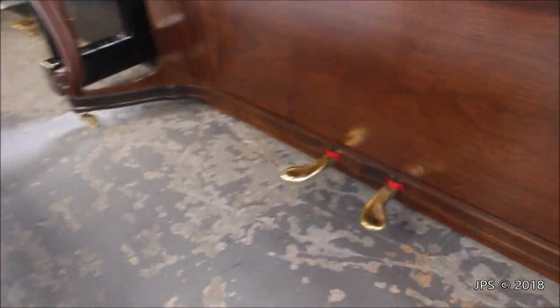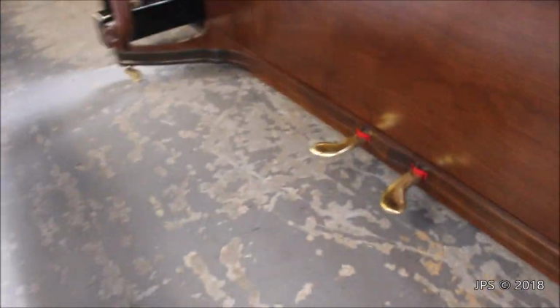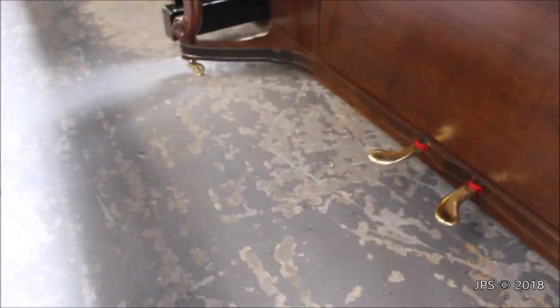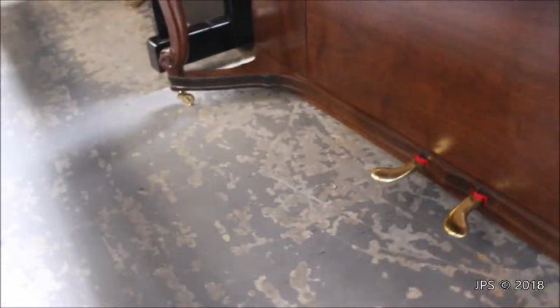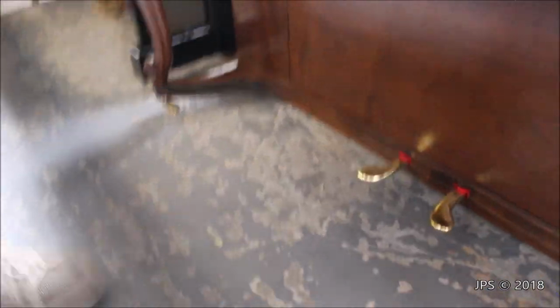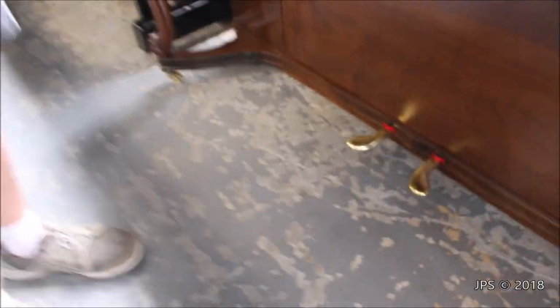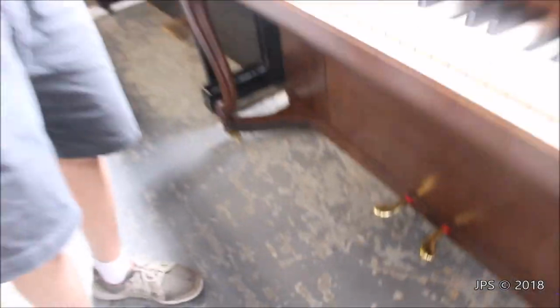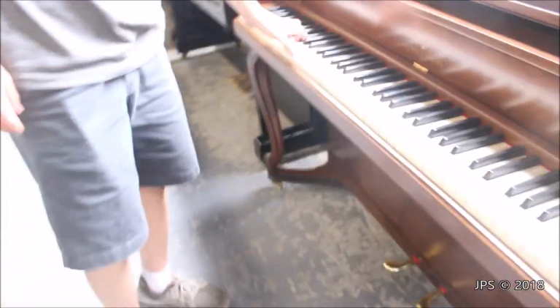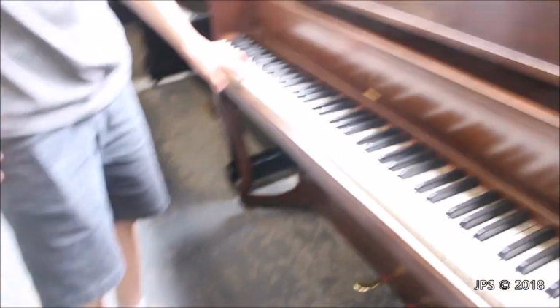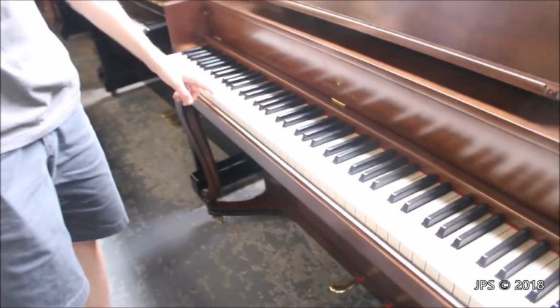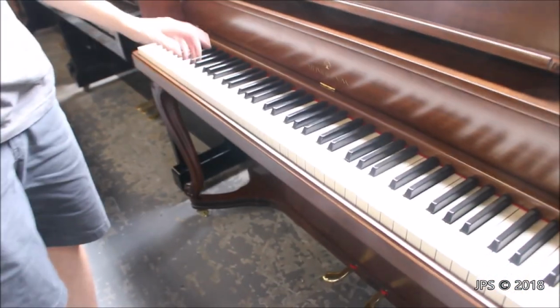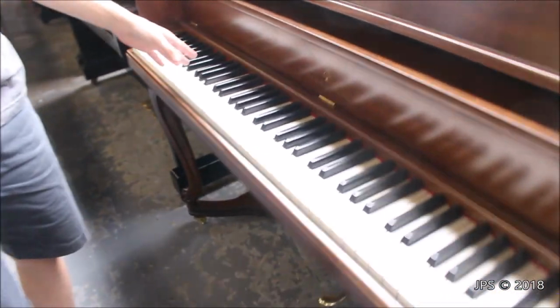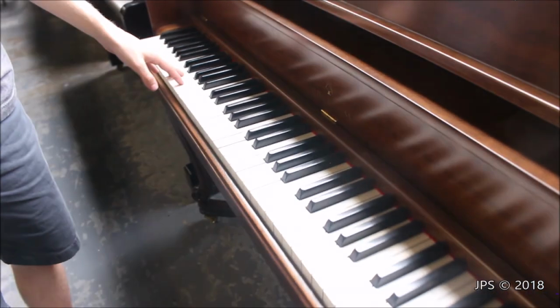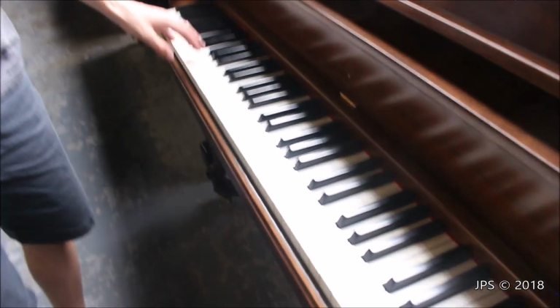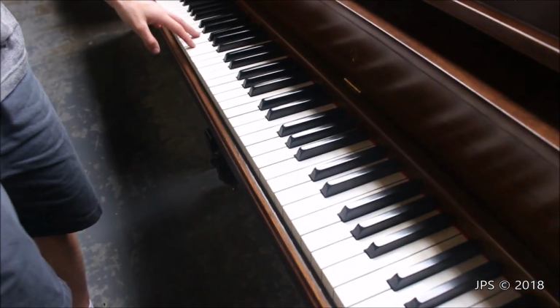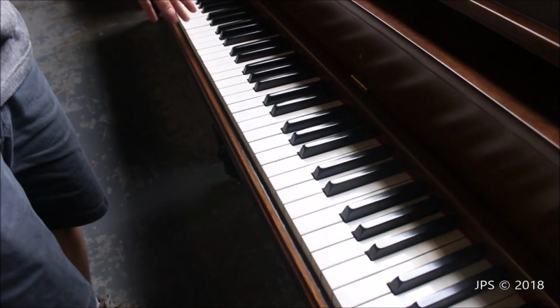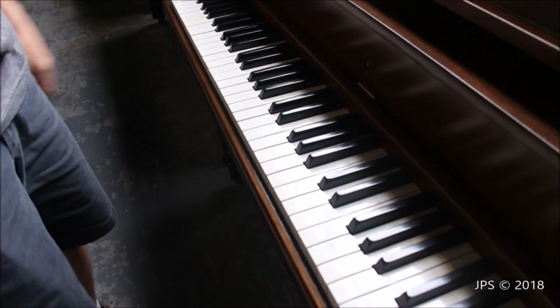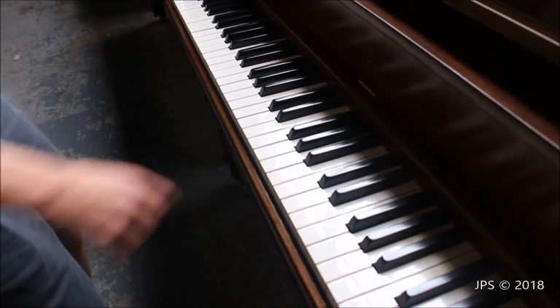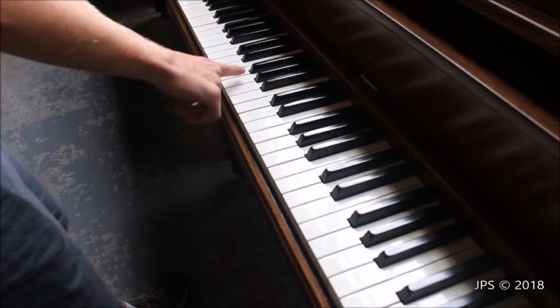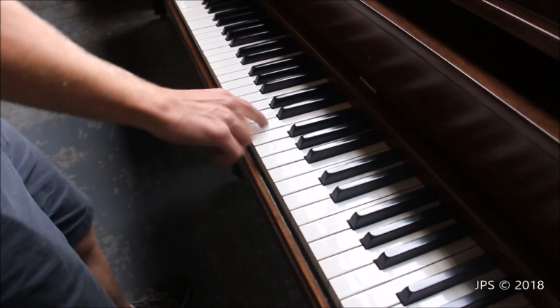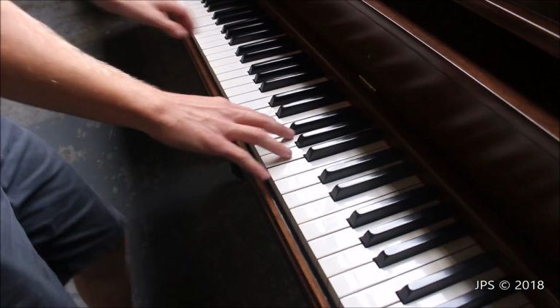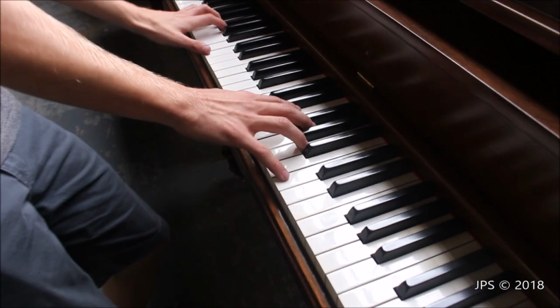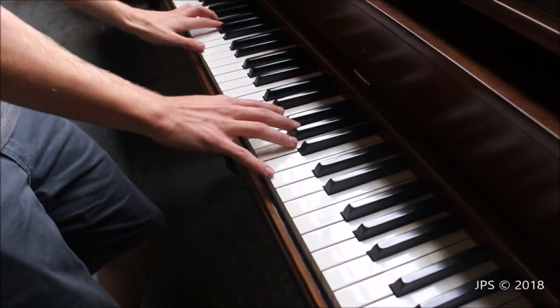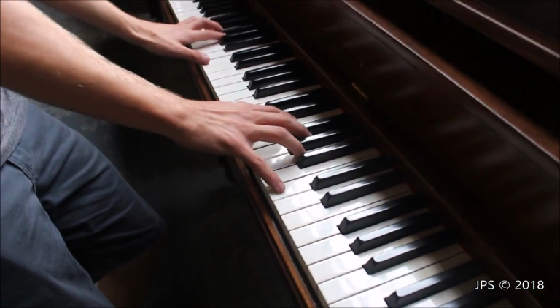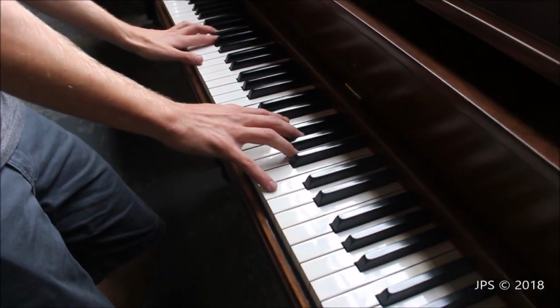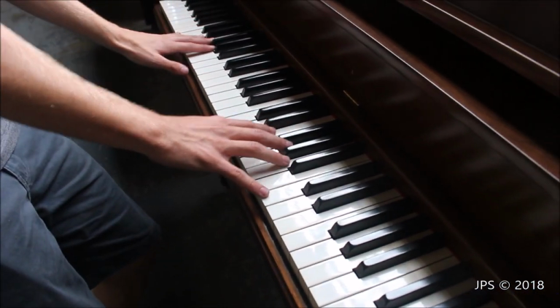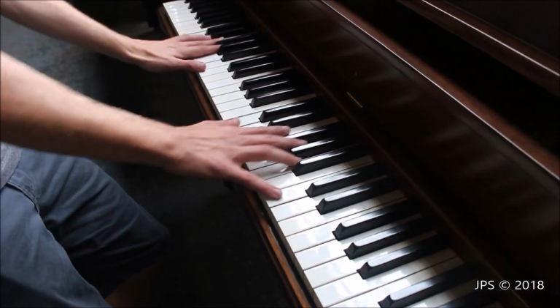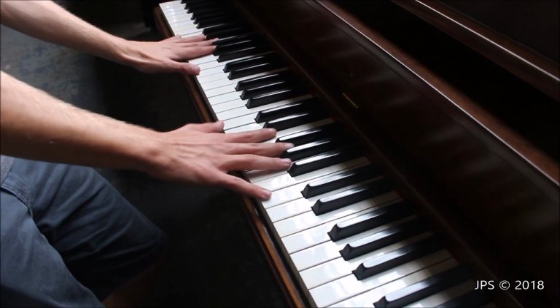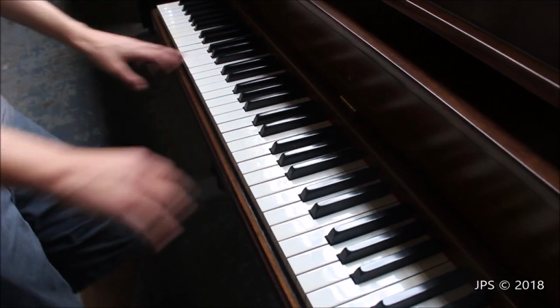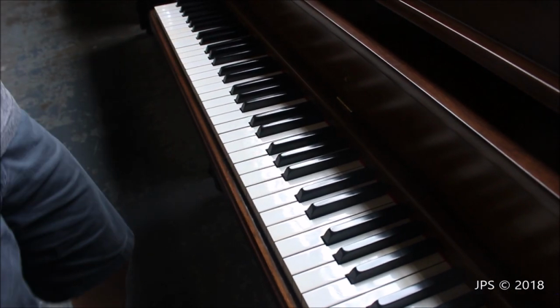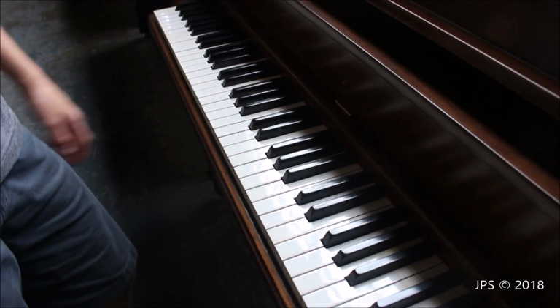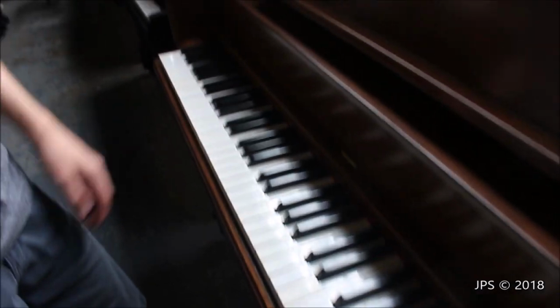Another cool thing about this piano is it actually has ivory keys, which is pretty cool. Everybody loves ivory keys on pianos. Of course today they're illegal, but ivory keys help absorb sweat on your fingers and they really stick to them, which is very nice.